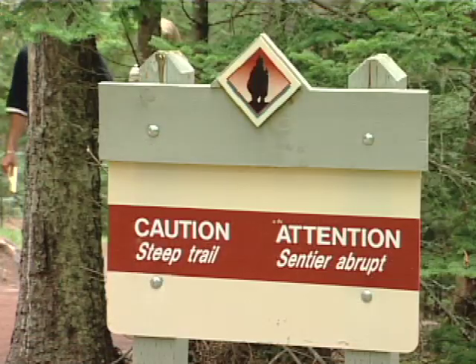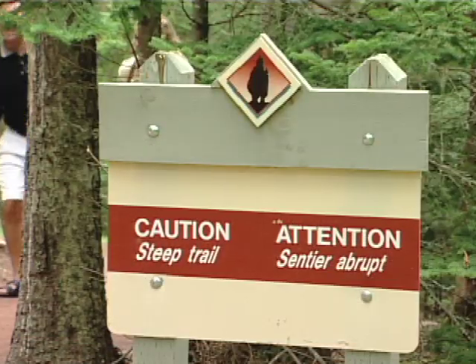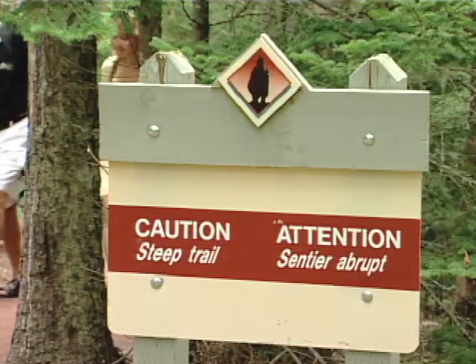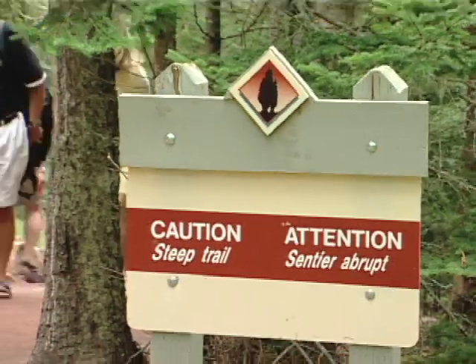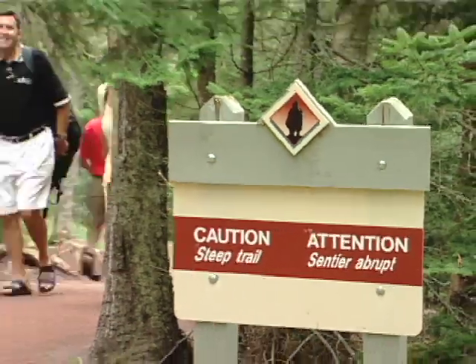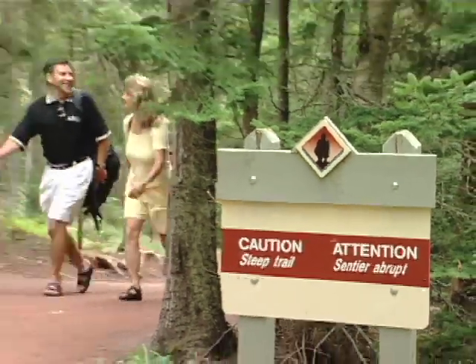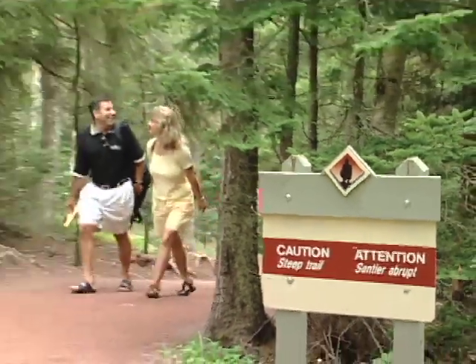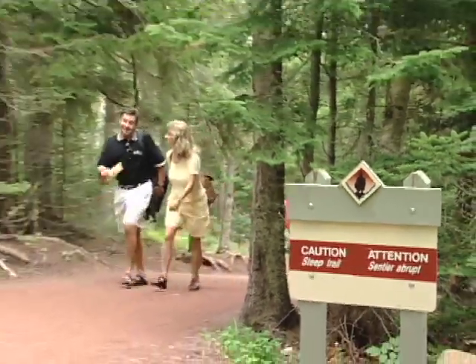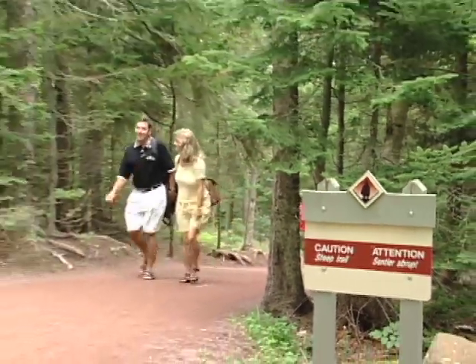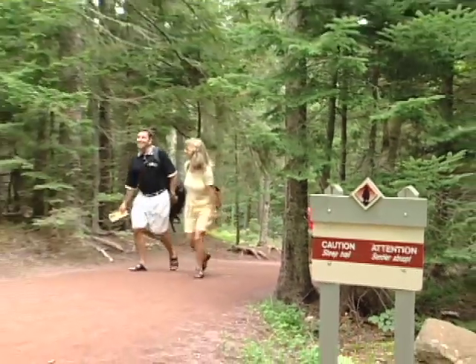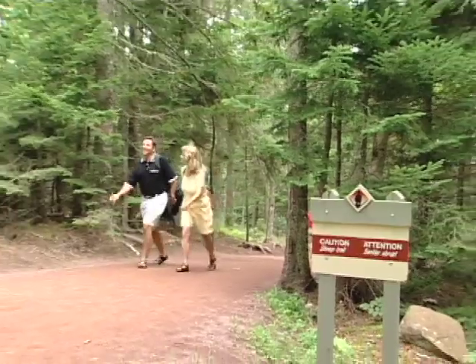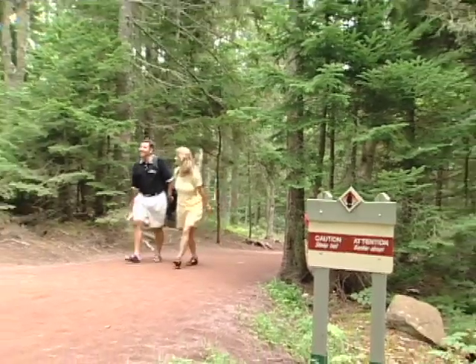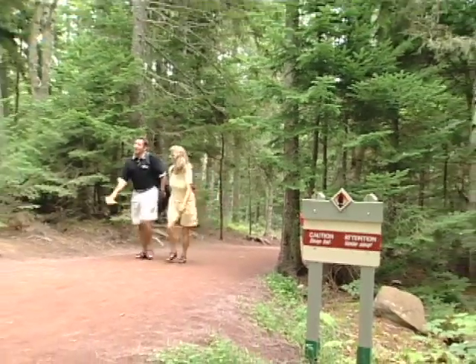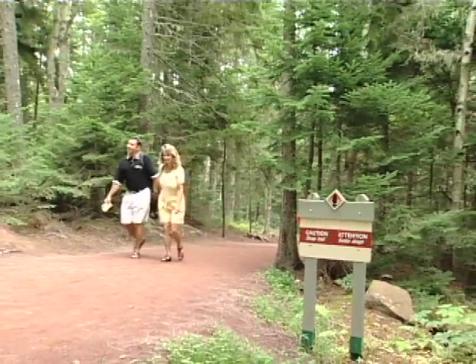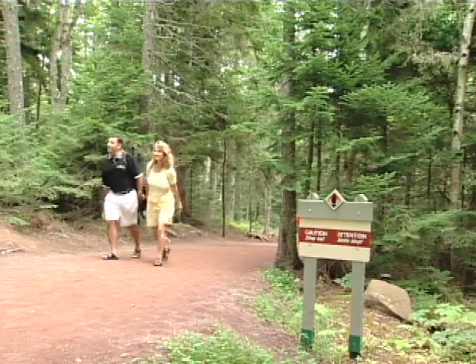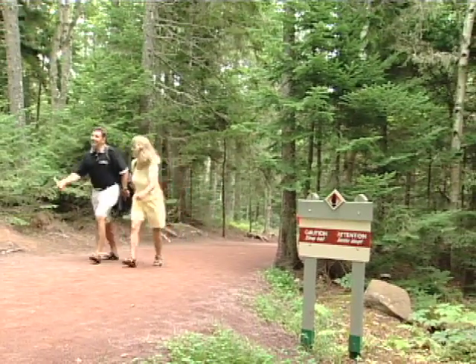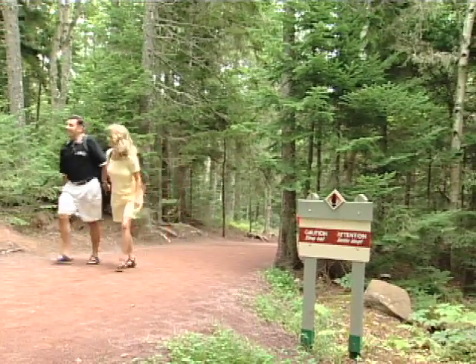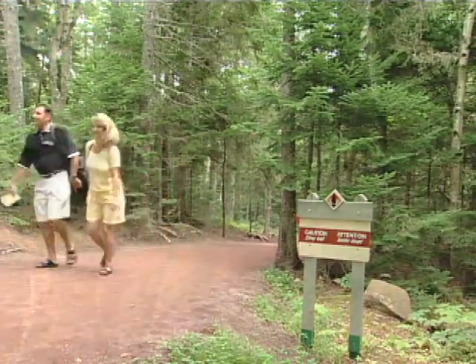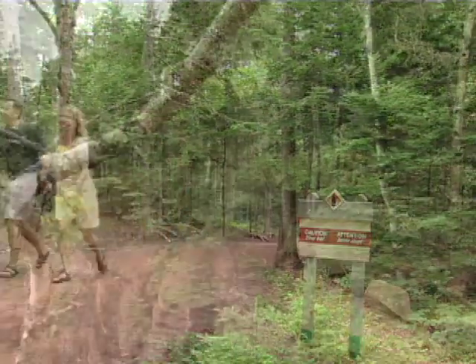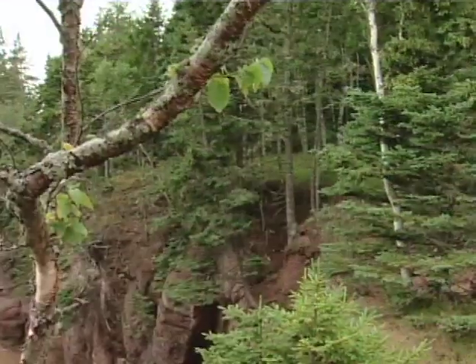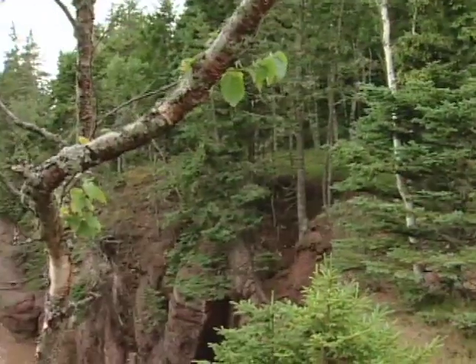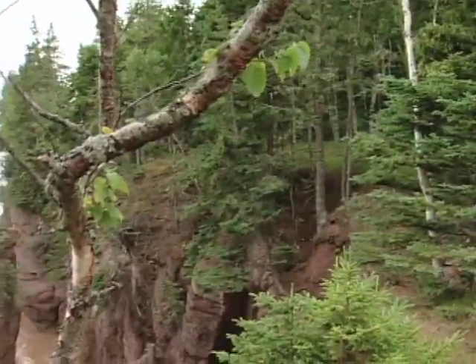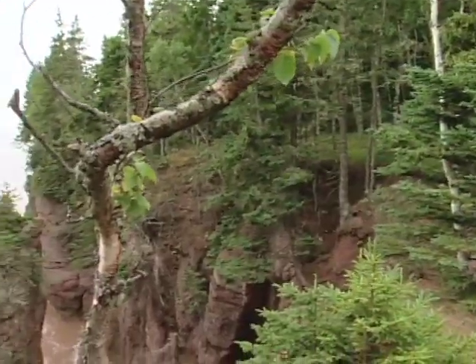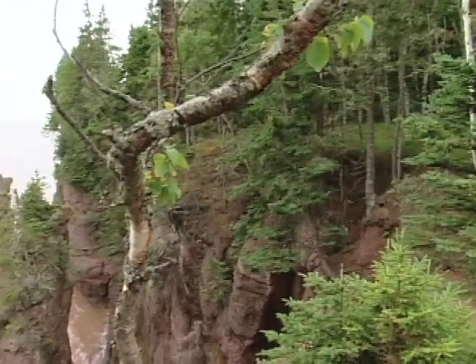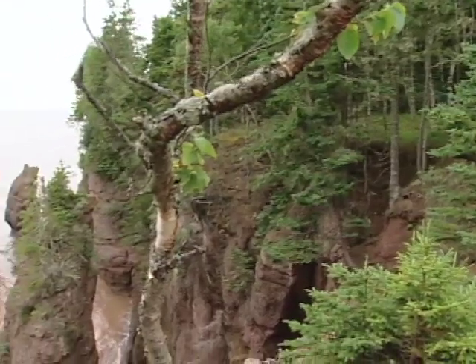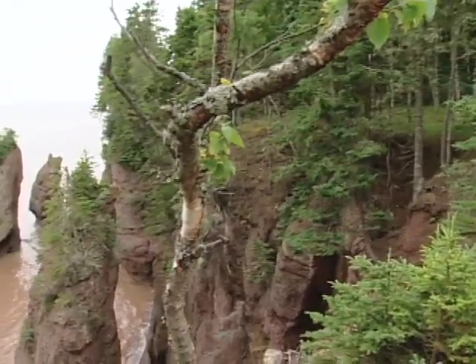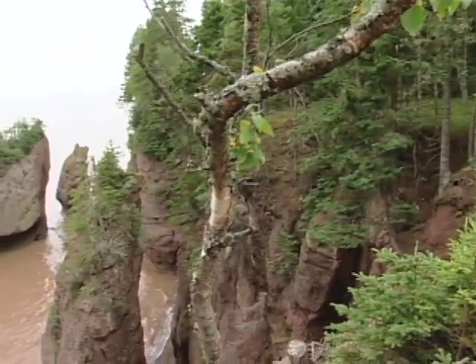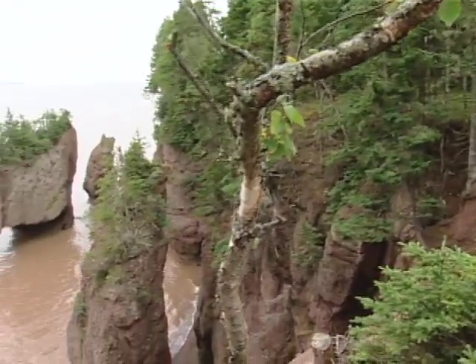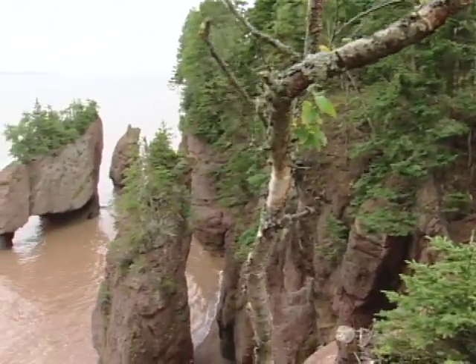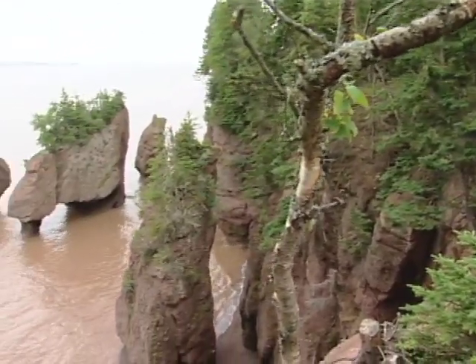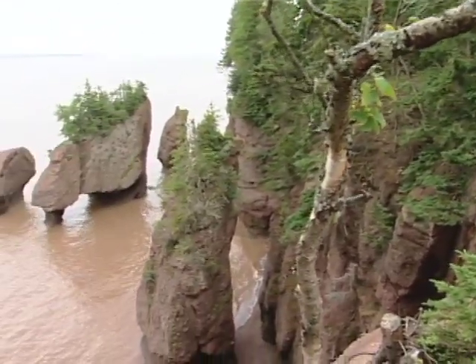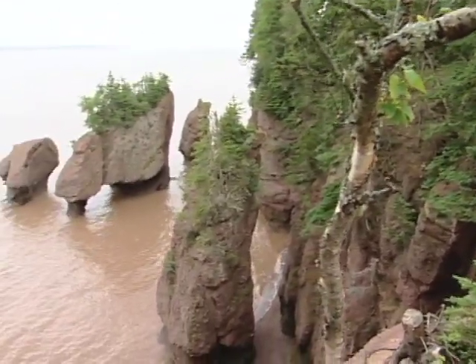Outside the interpretive centre, hike a trail to the main viewing deck of the famous flowerpot rocks. What you'll see here is New Brunswick's icon, the natural wonder created by the tides of the Bay of Fundy.